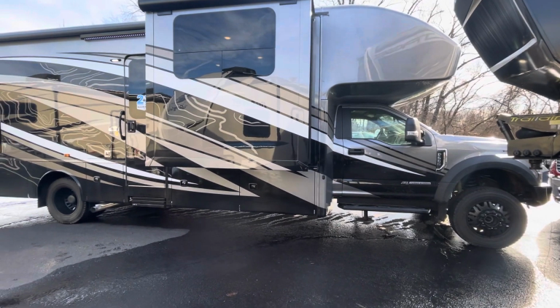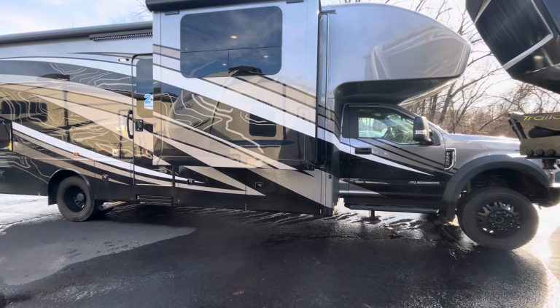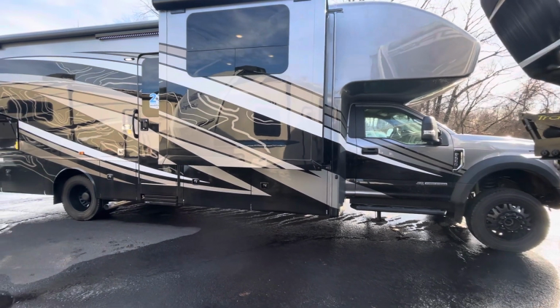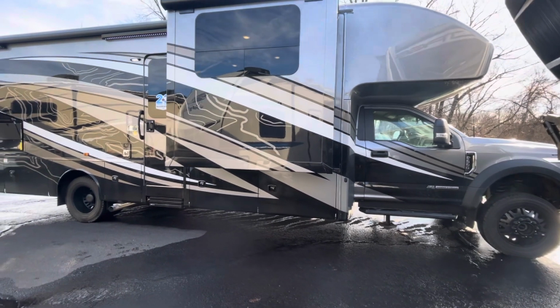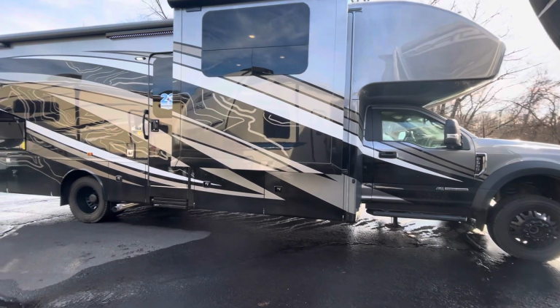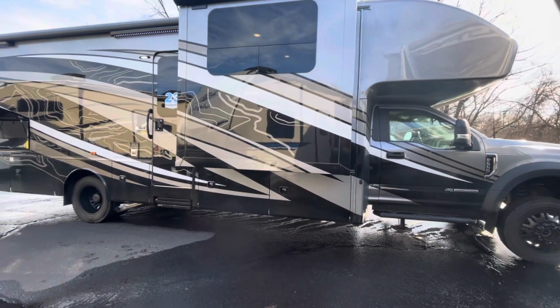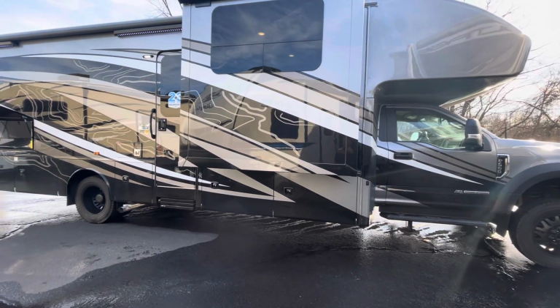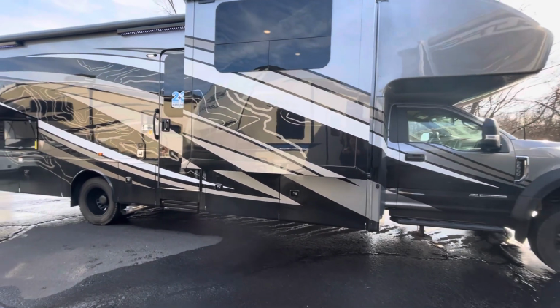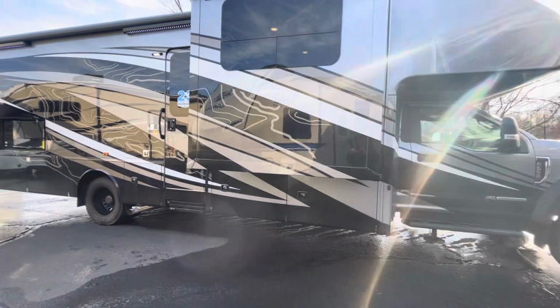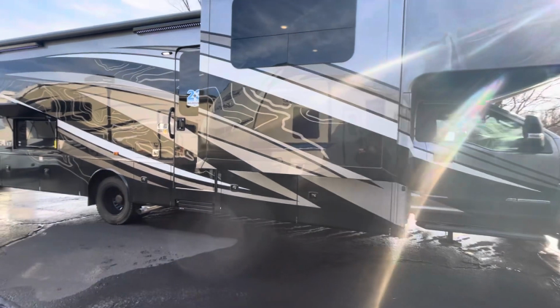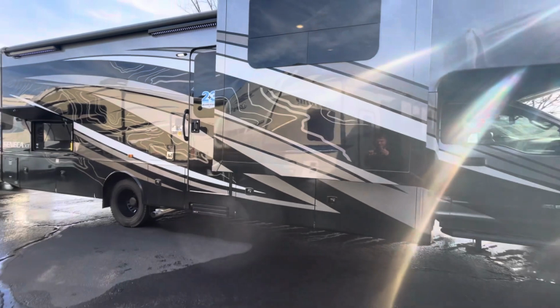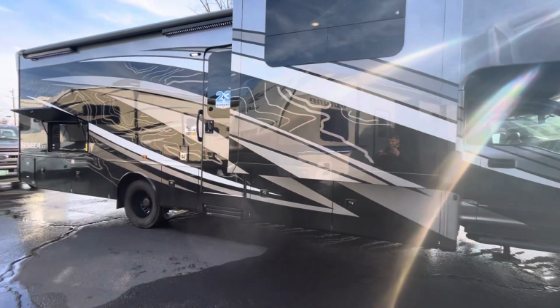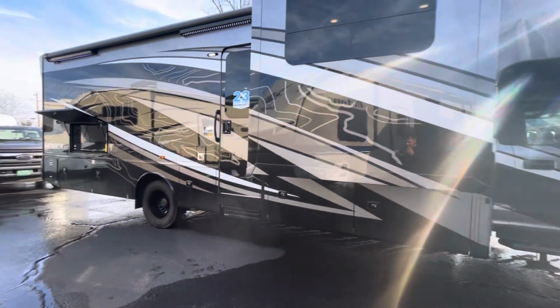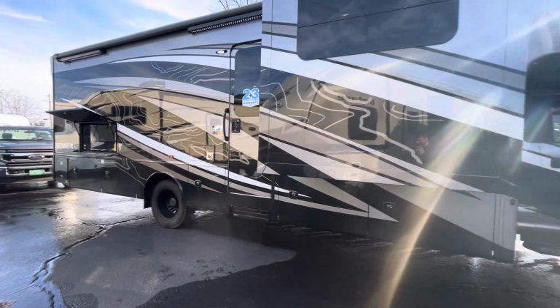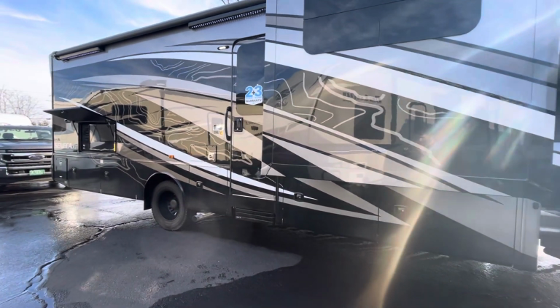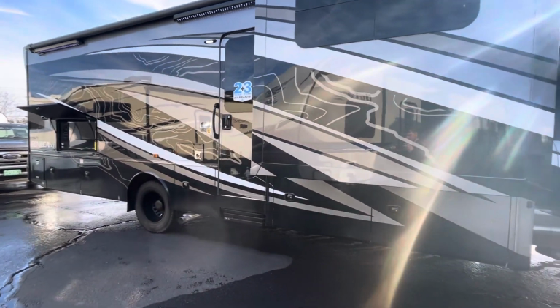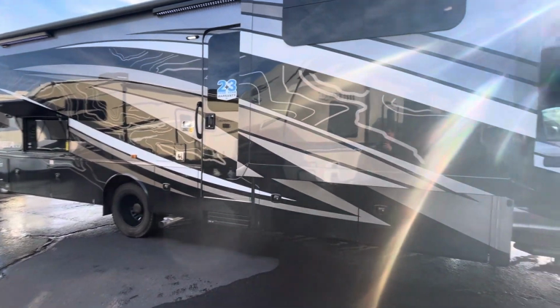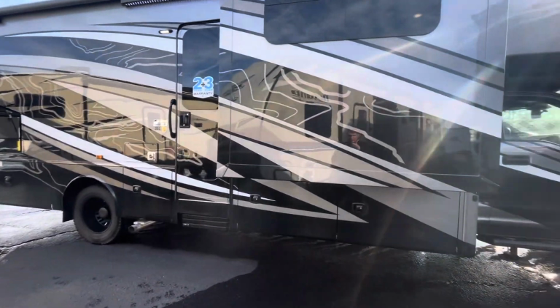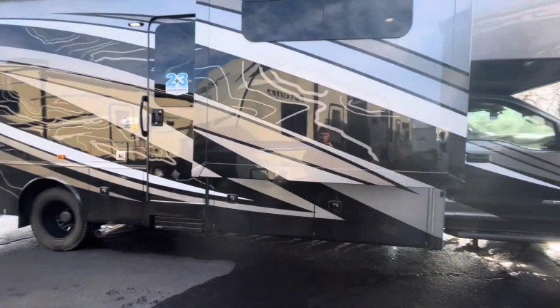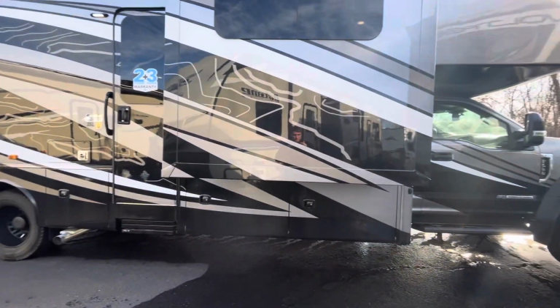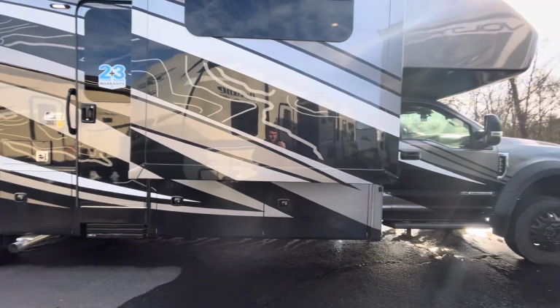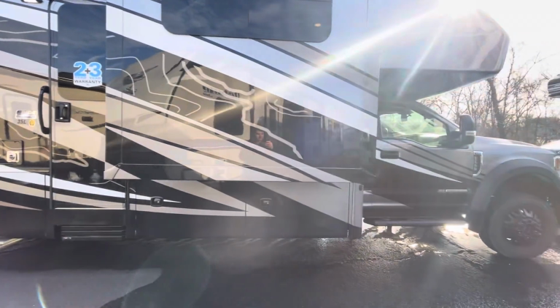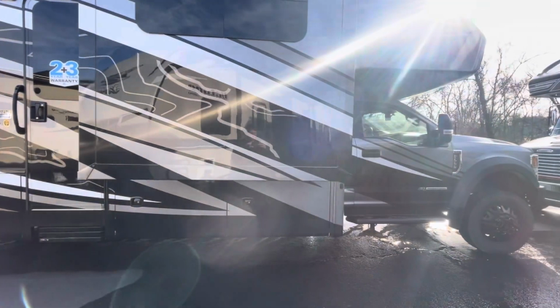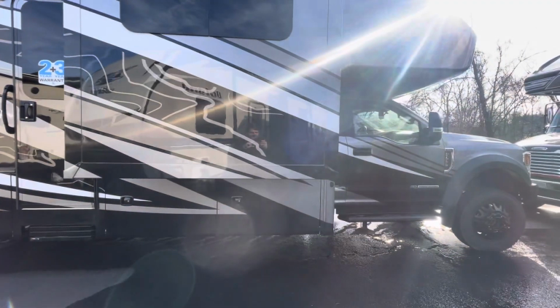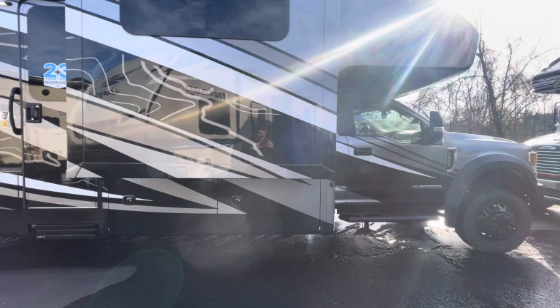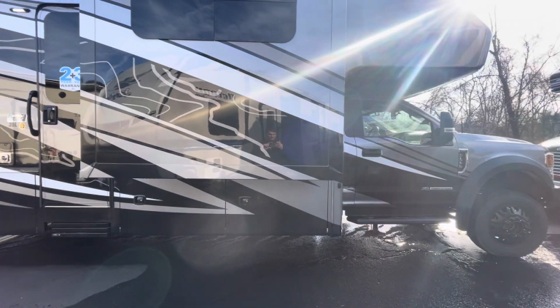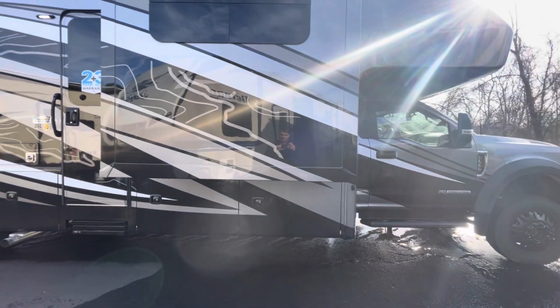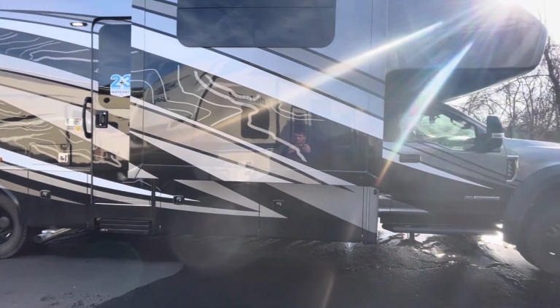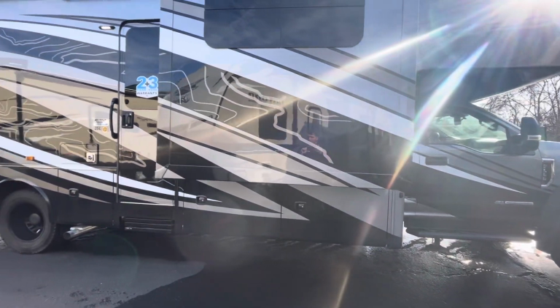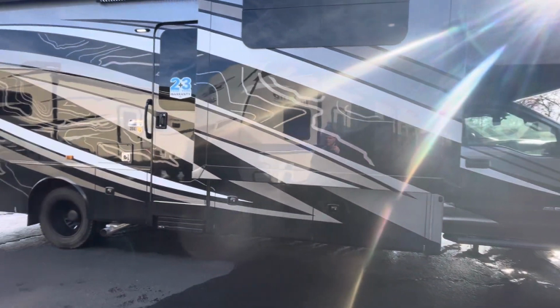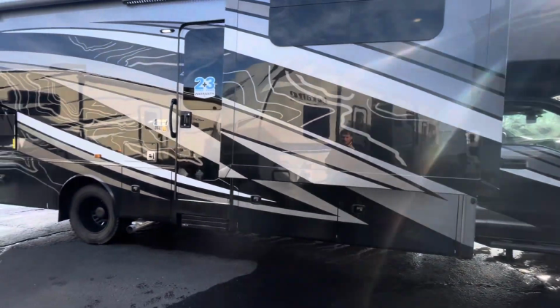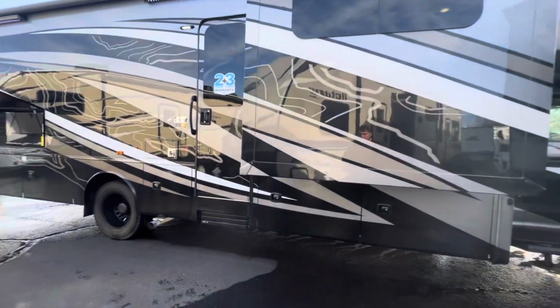Hey everybody, how's it going? This is Alex over at Pete's RV Center in South Windsor, Connecticut. Today I'm back at the dealership and we're taking a look at the new 2023 Seneca XT 35L floor plan.